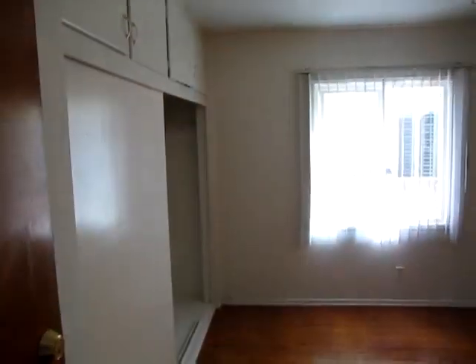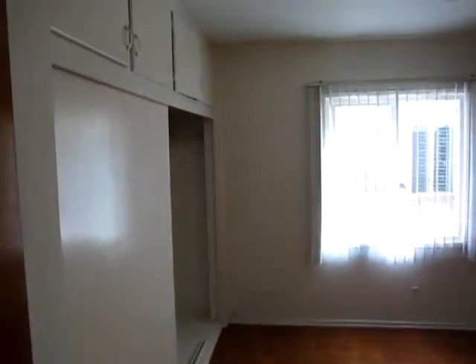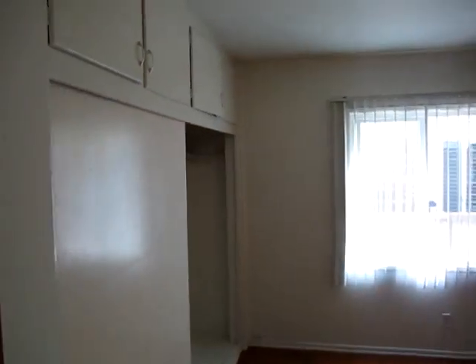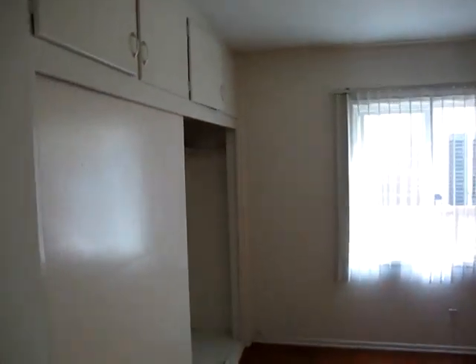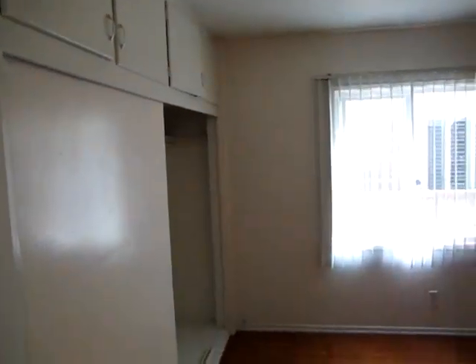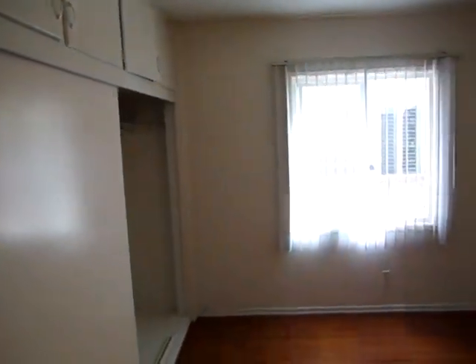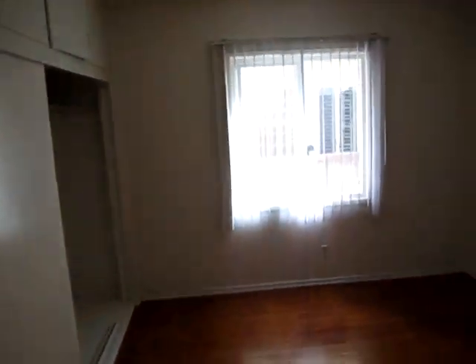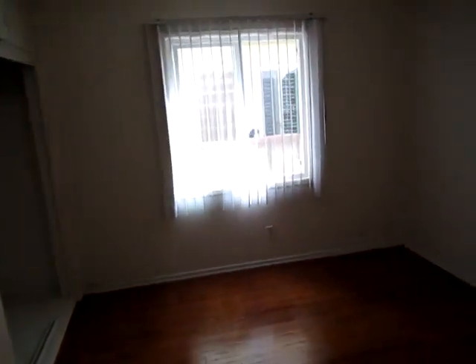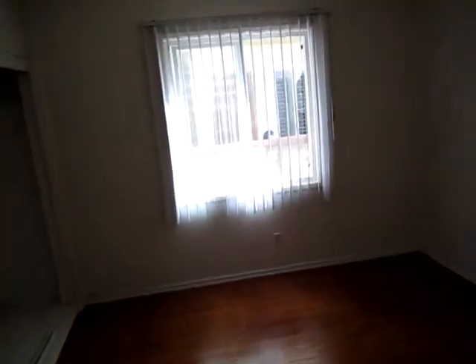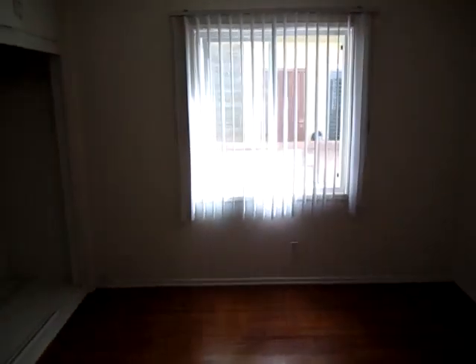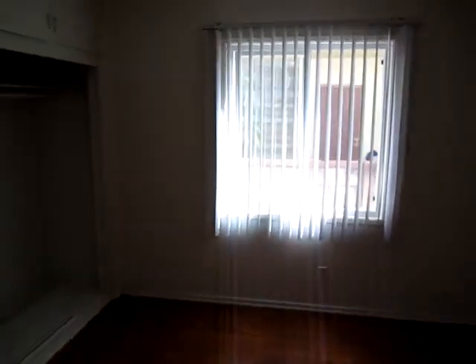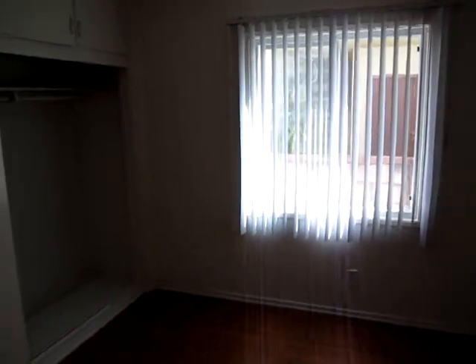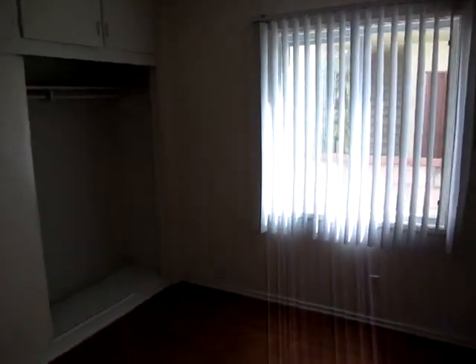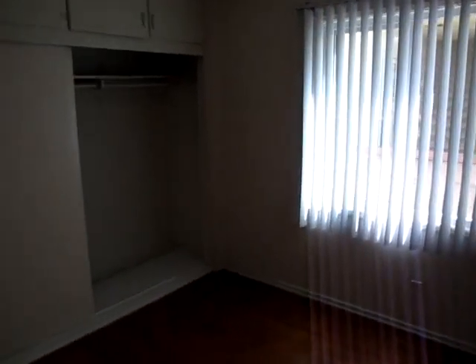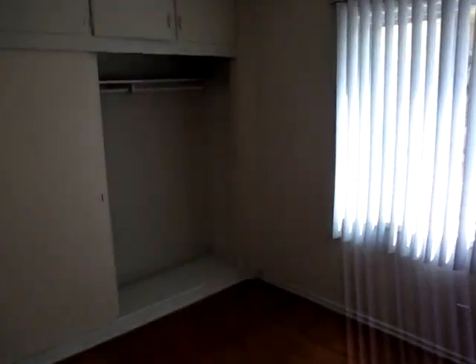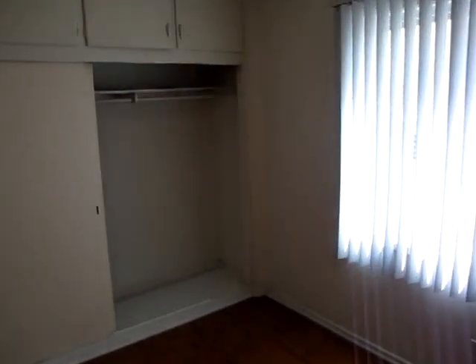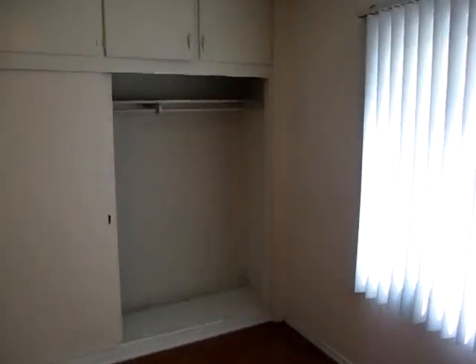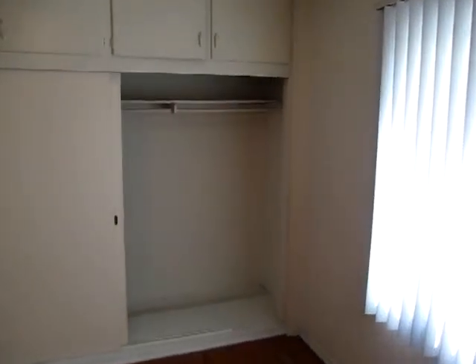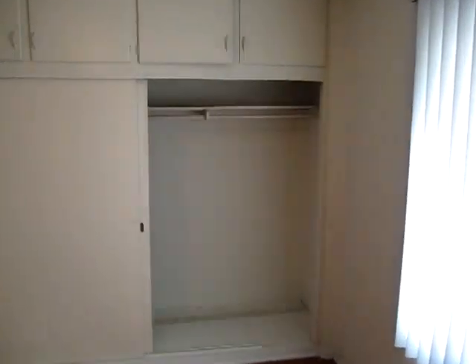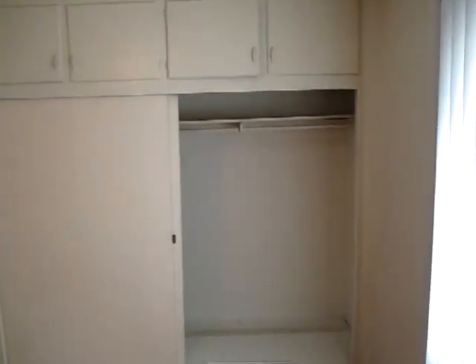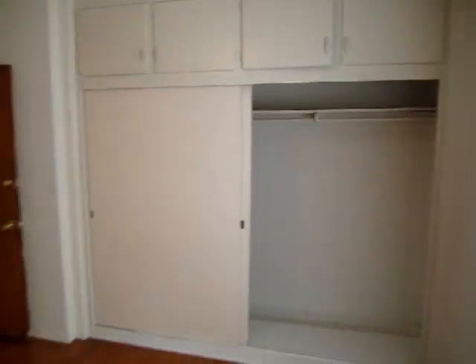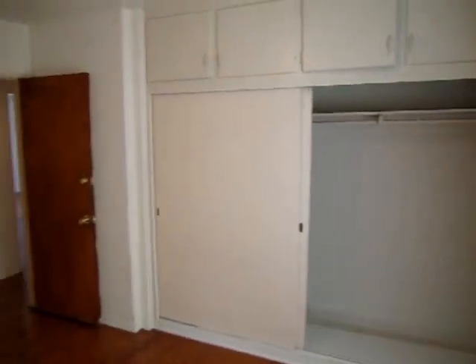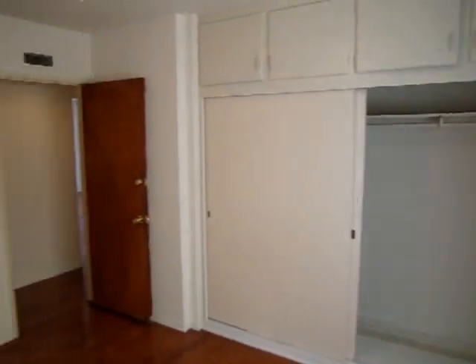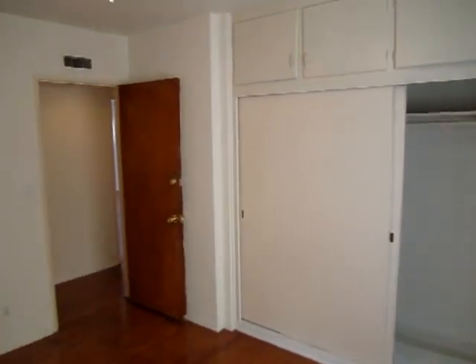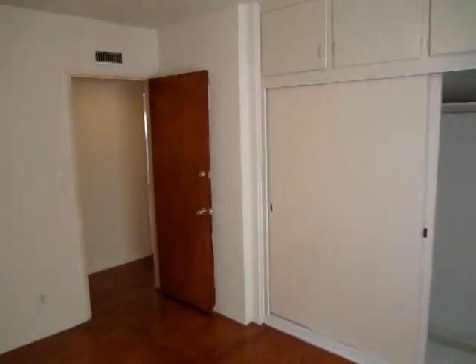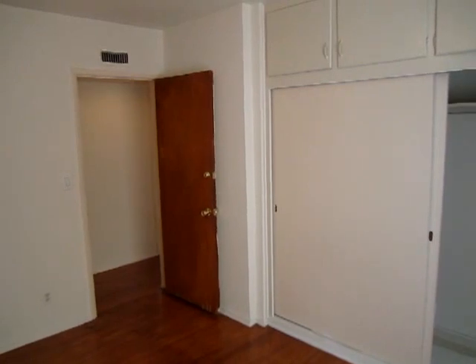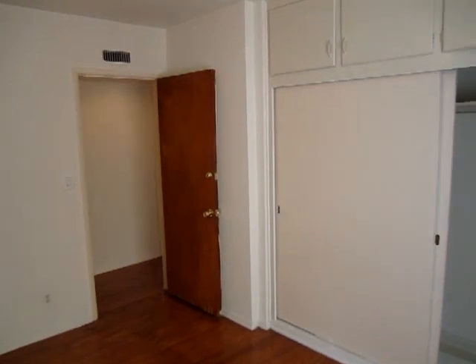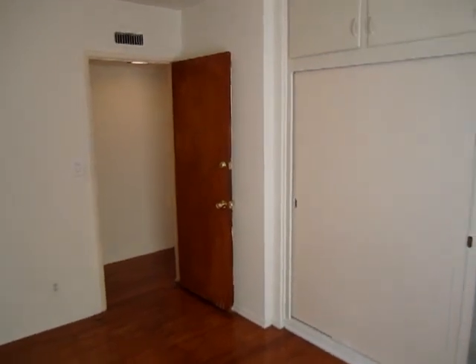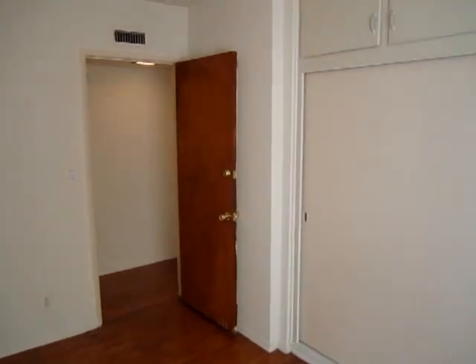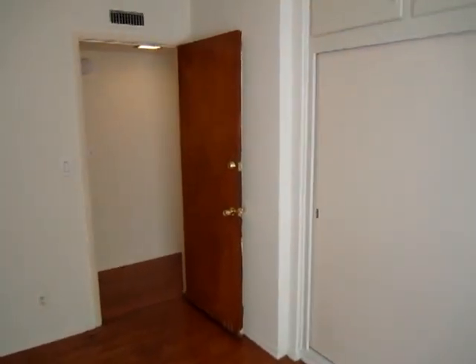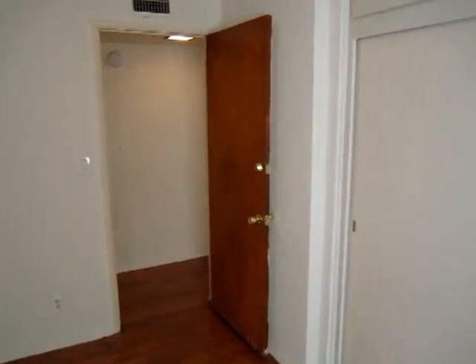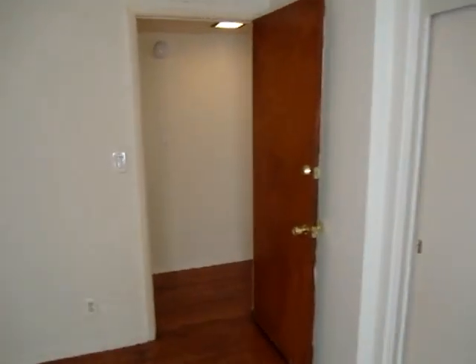Here's the second bedroom. There's quite a bit of closet space. New vertical blinds.